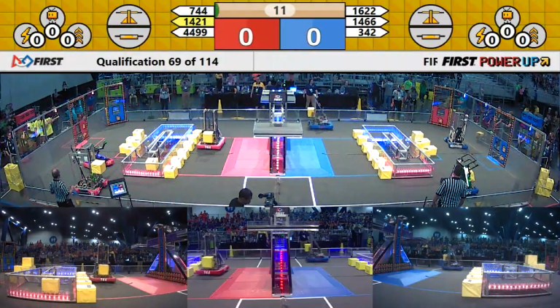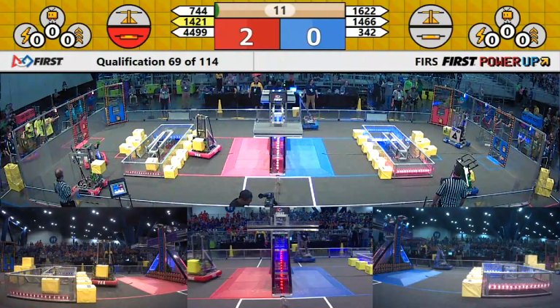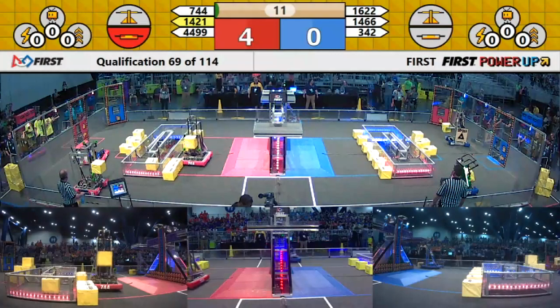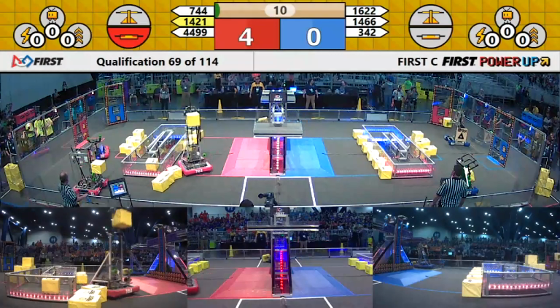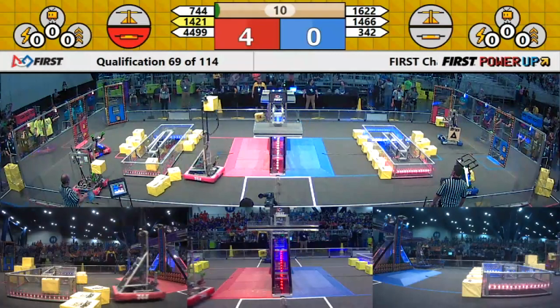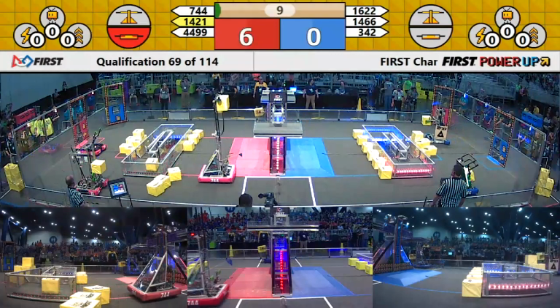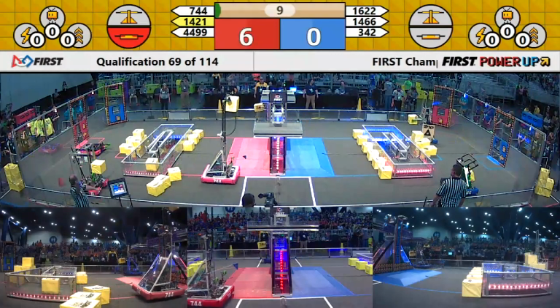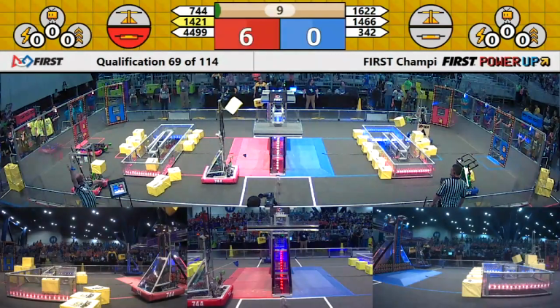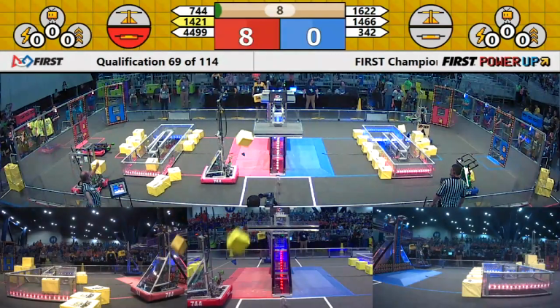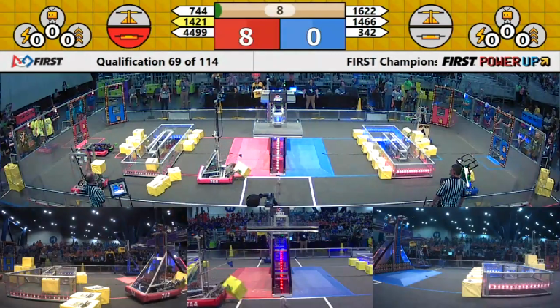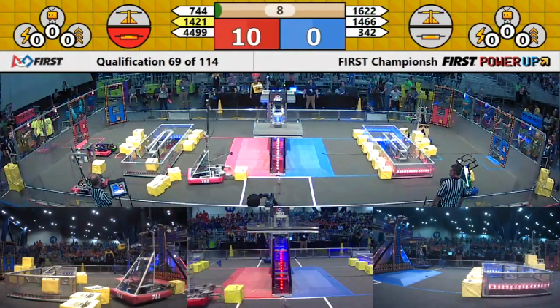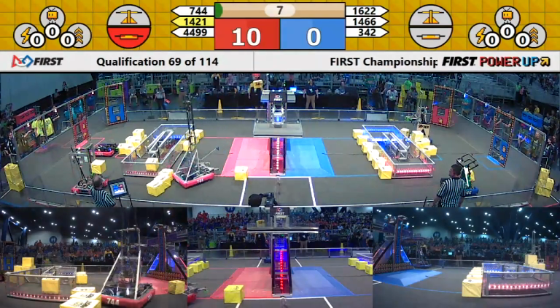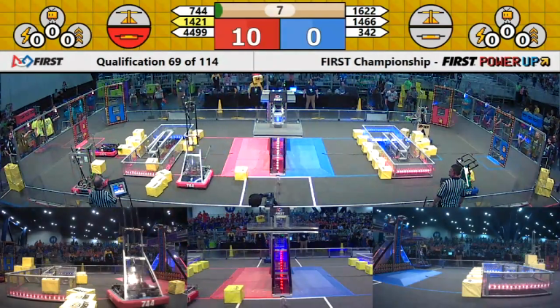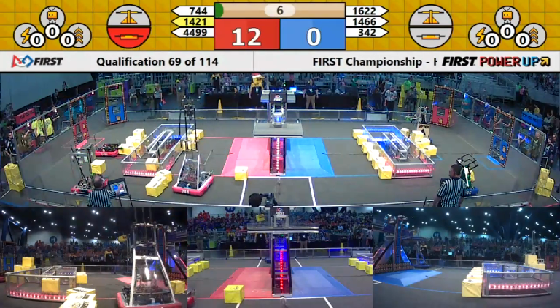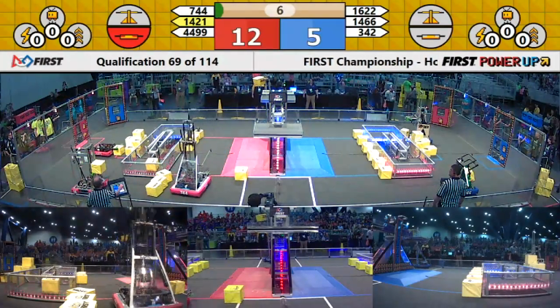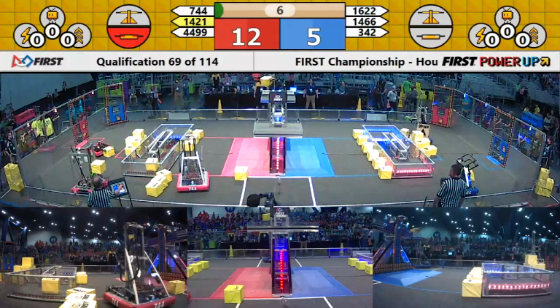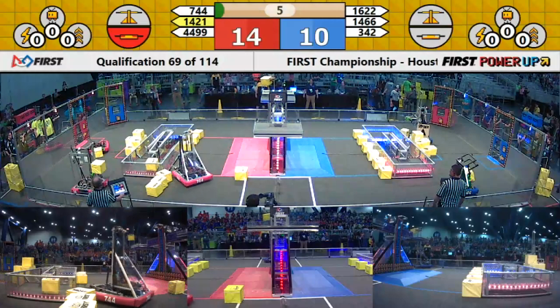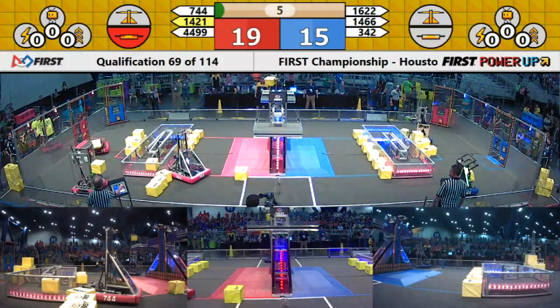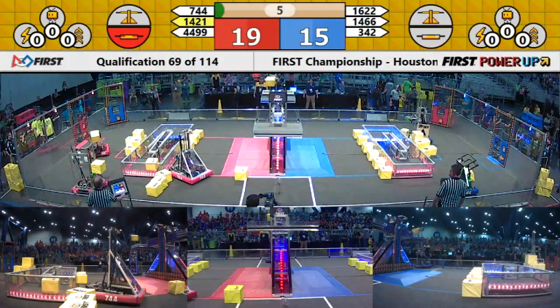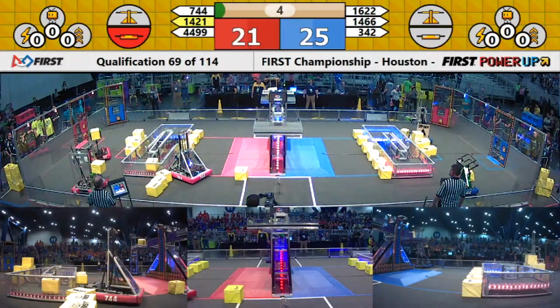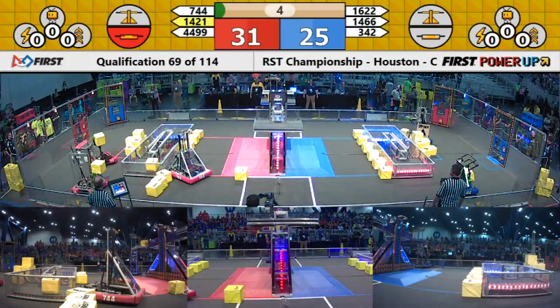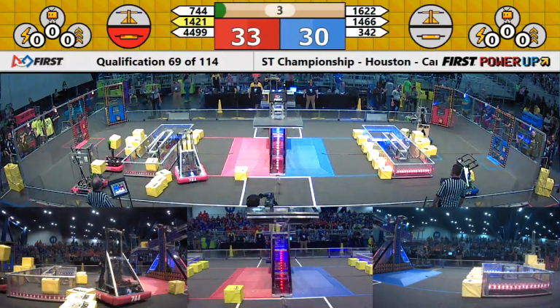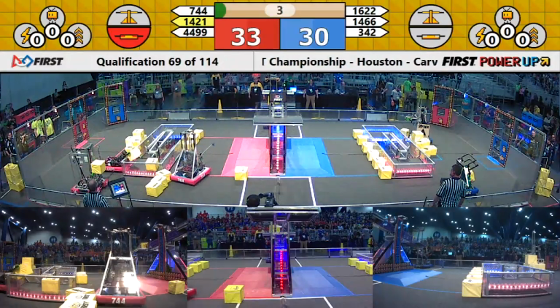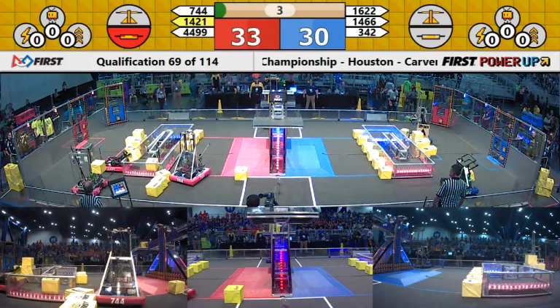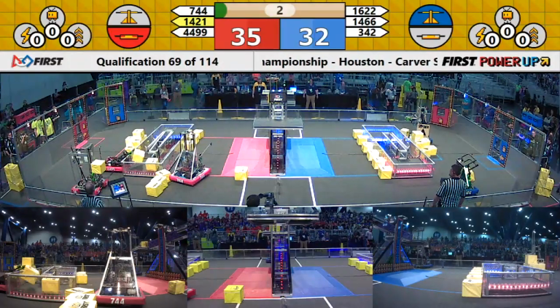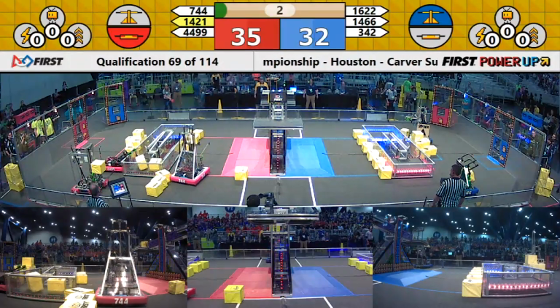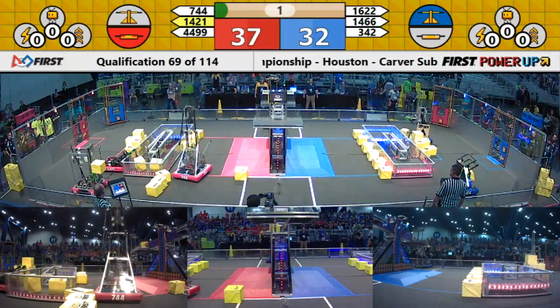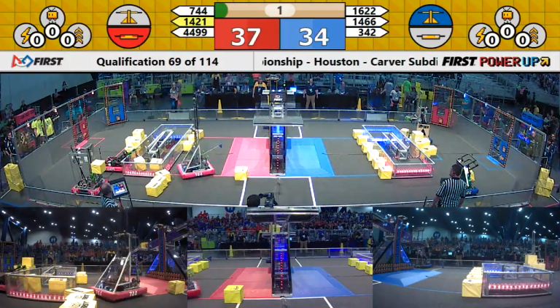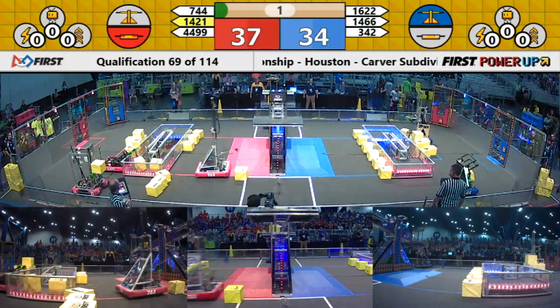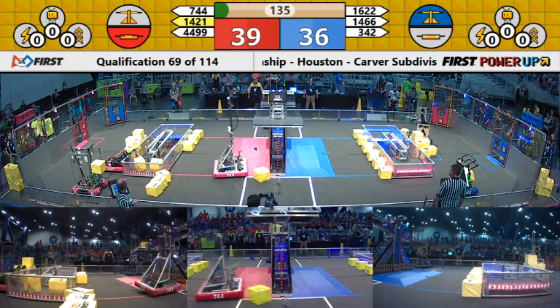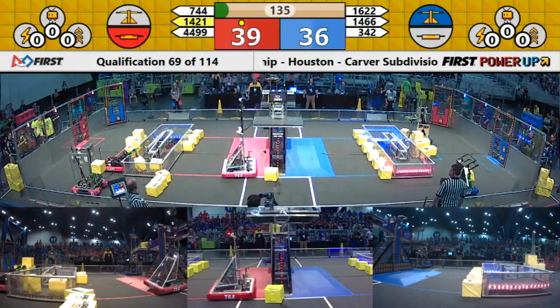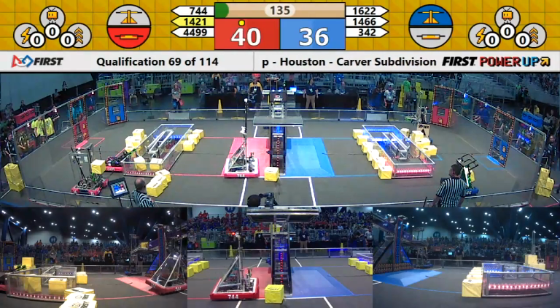Red Alliance takes their switch. 7-4-4. Shark Attack tries to put a cube up there on the scale. 3-42 for the Blue Alliance. Burning Magneto shows us how to do it there in the auto phase.